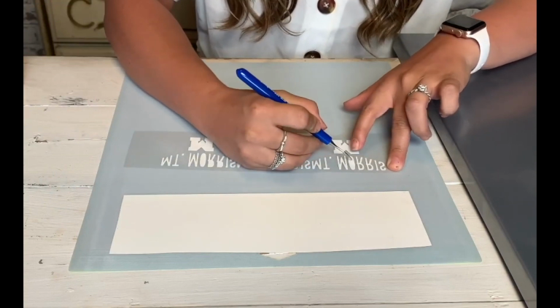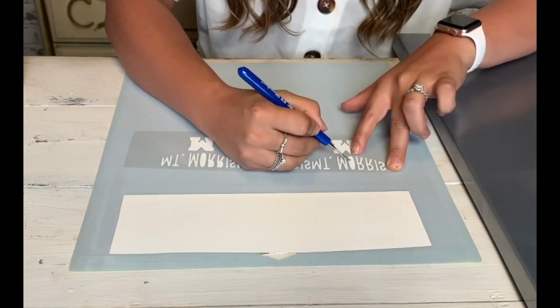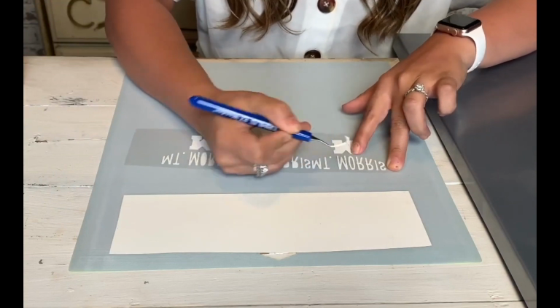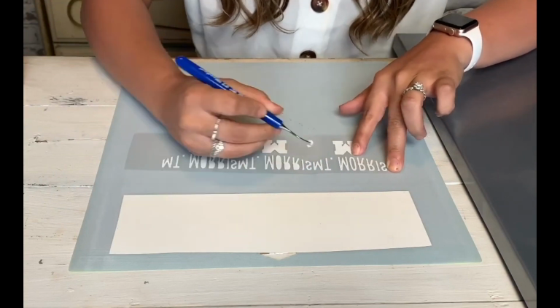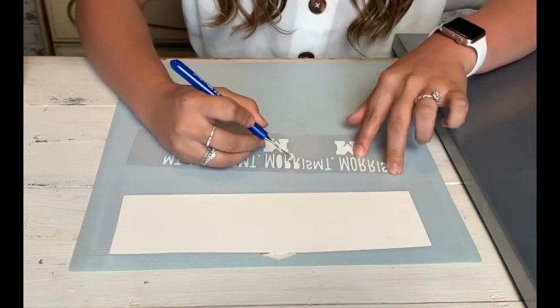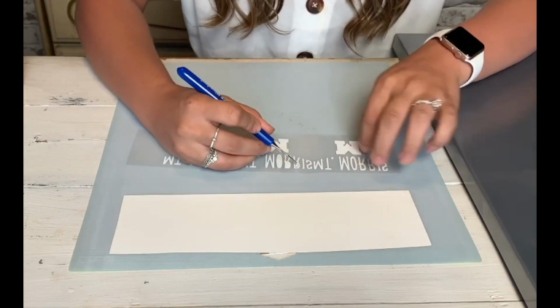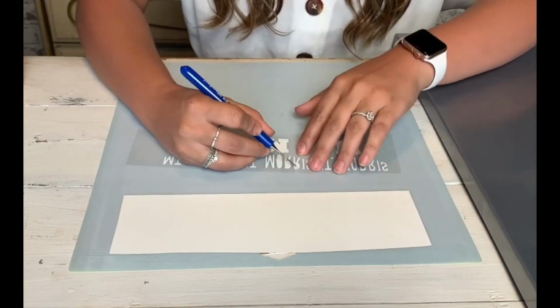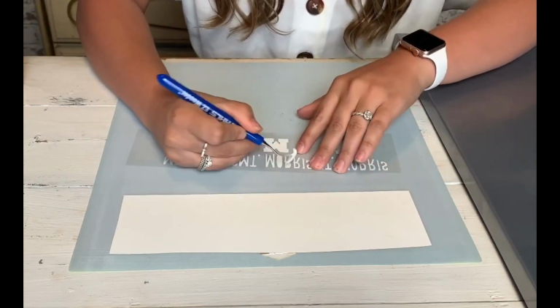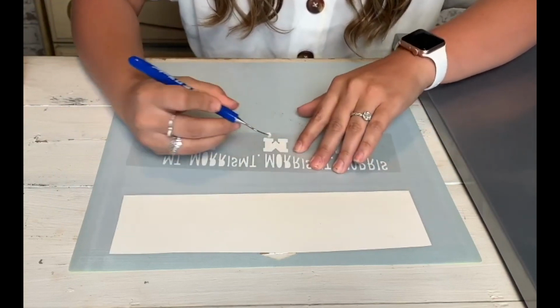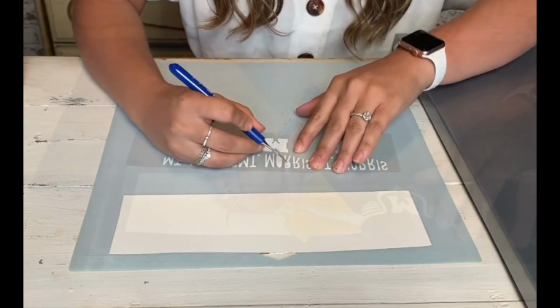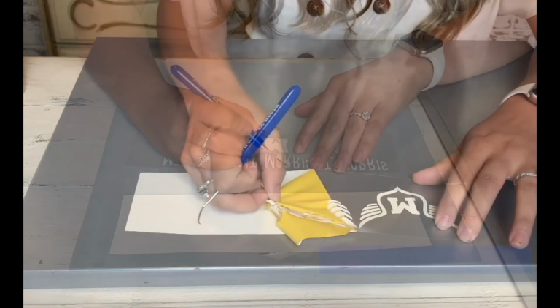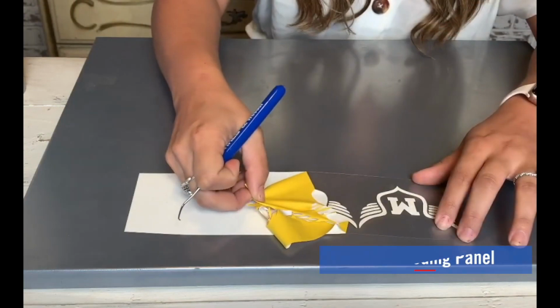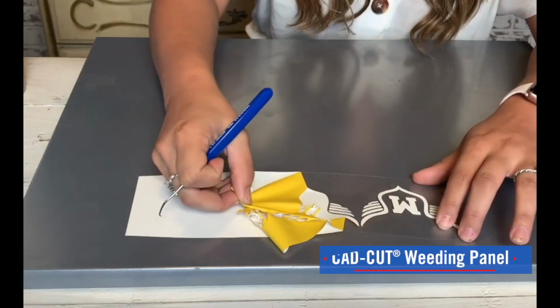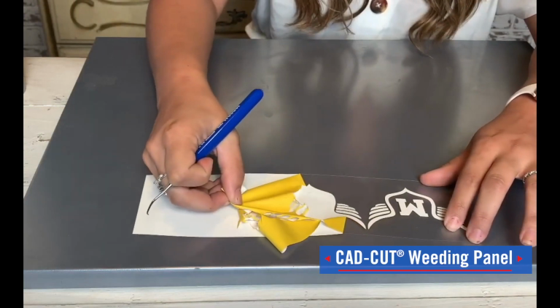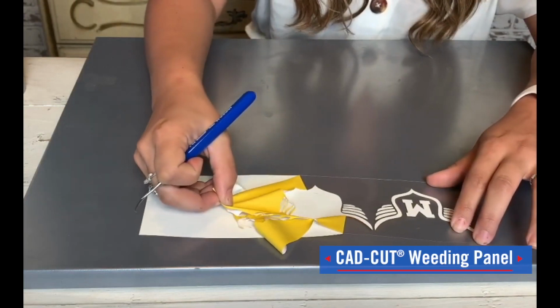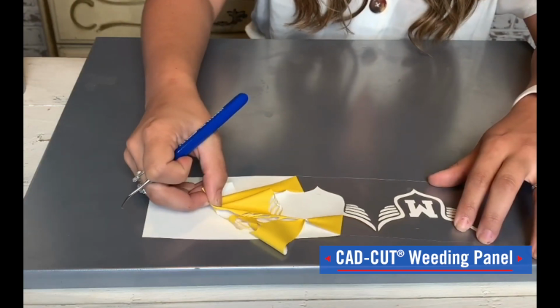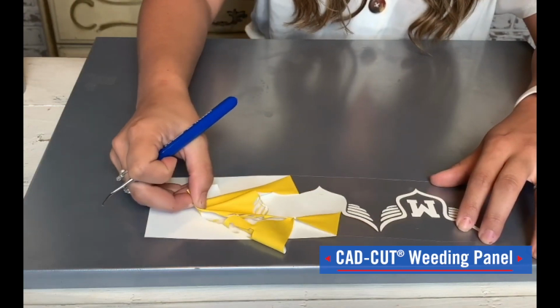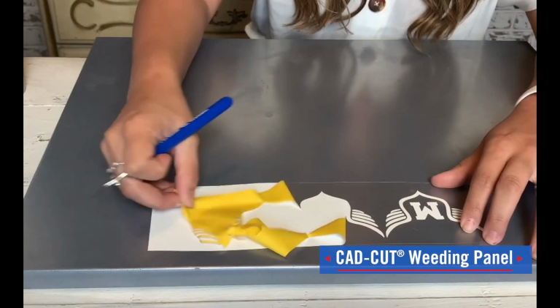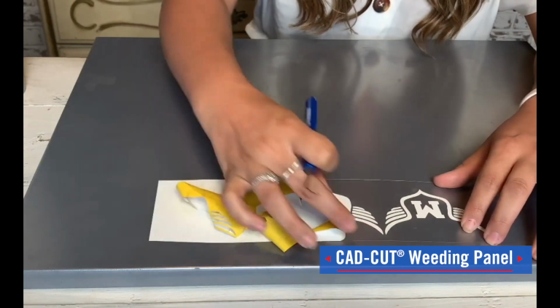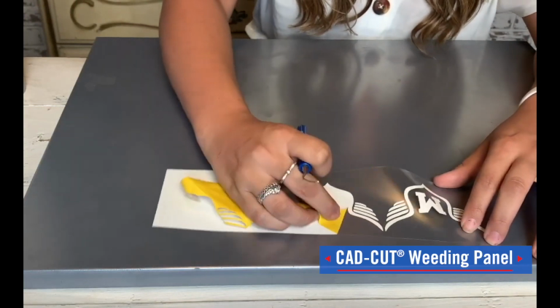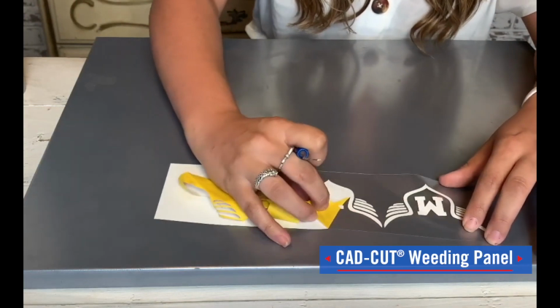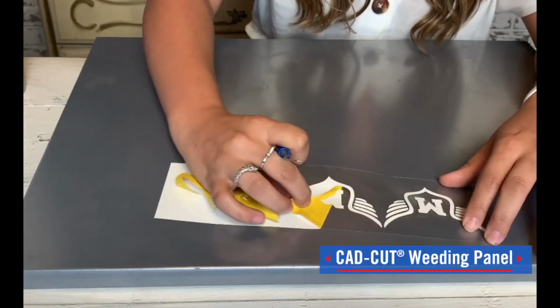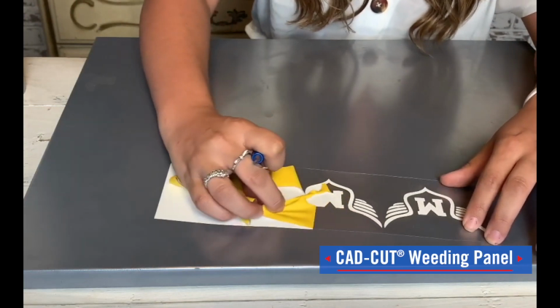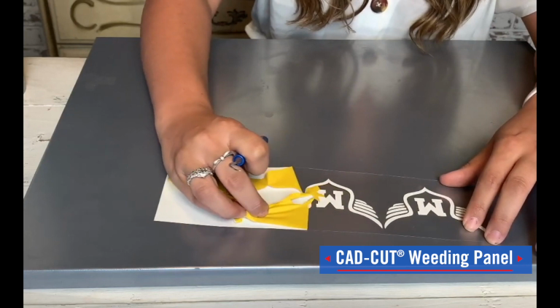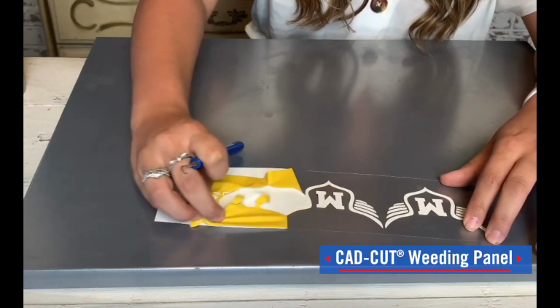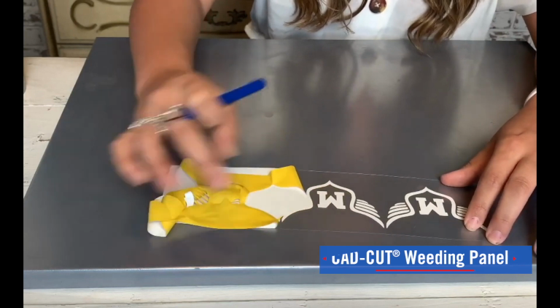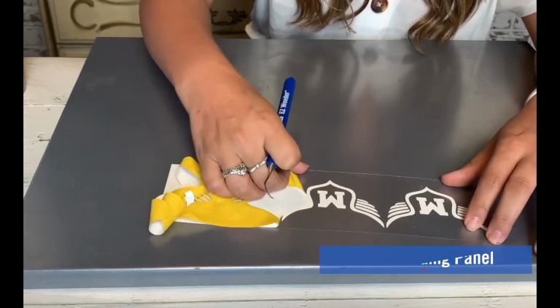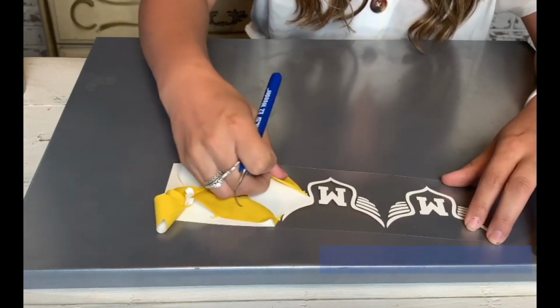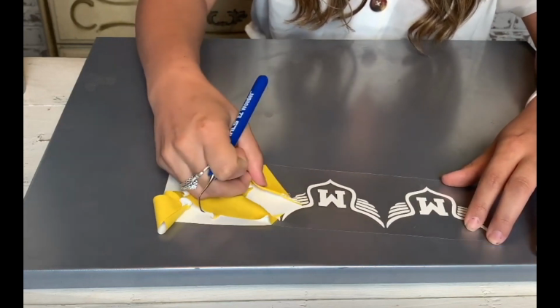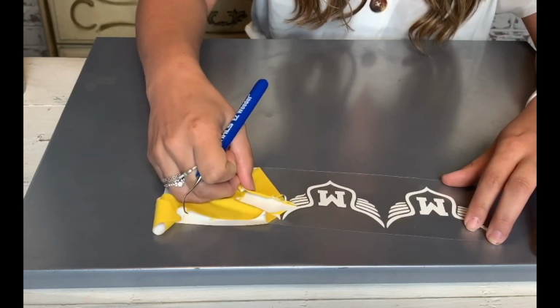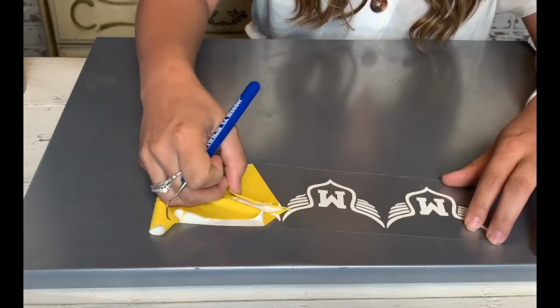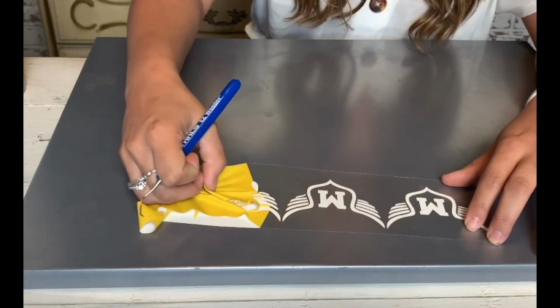If you want to speed that up, try investing in our weeding panel, which is a less than $100 investment. You can lay the material on it and when you weed it, it peels a lot easier on larger designs when you're working with UltraWeed.